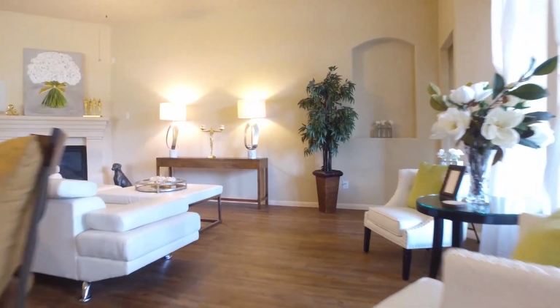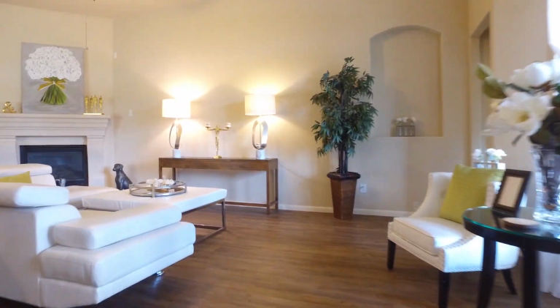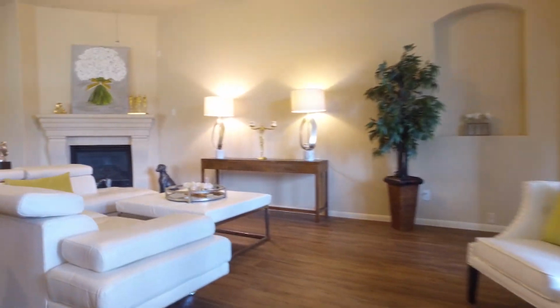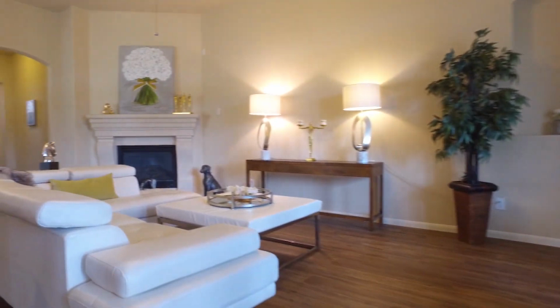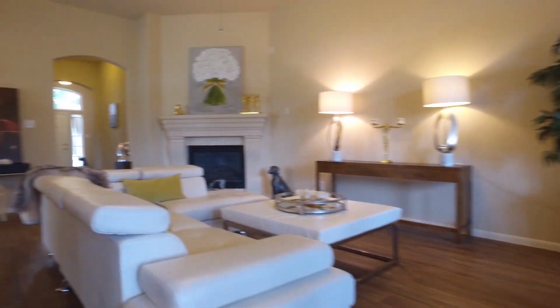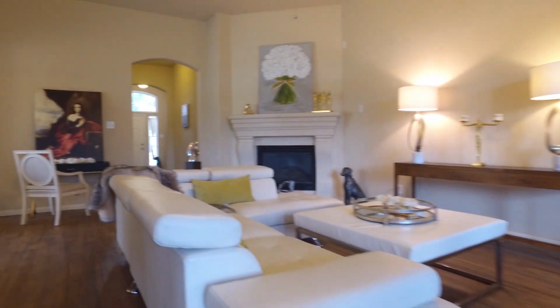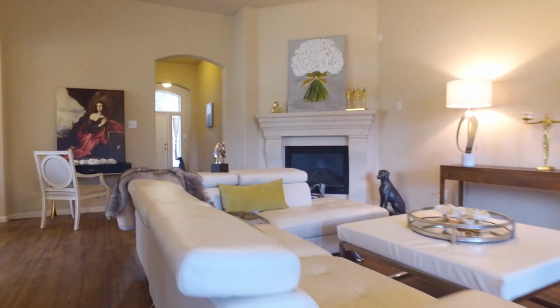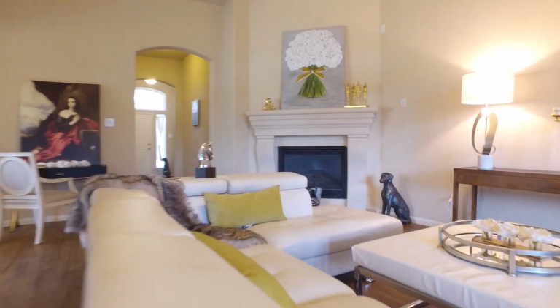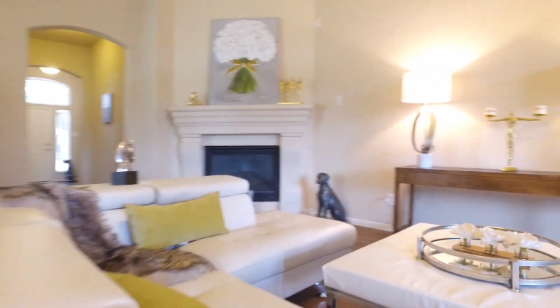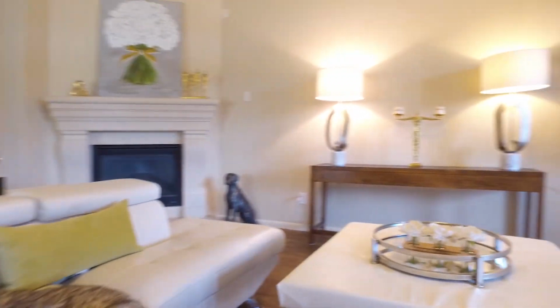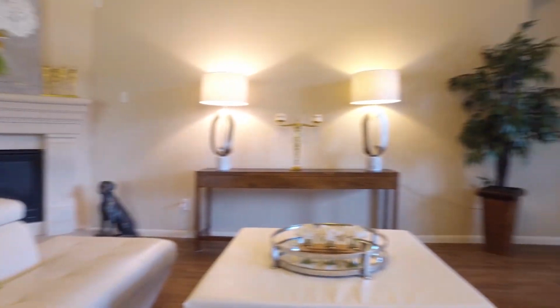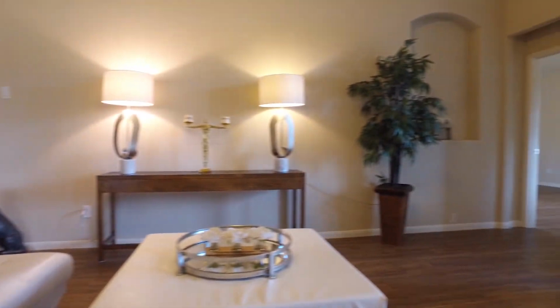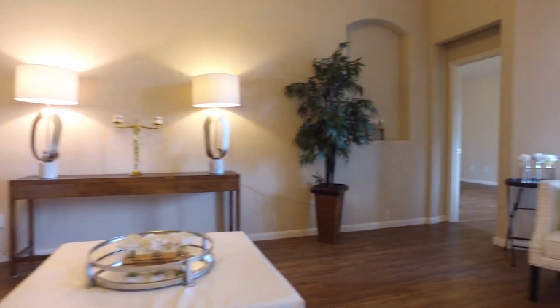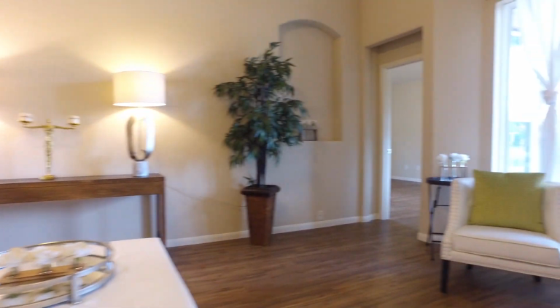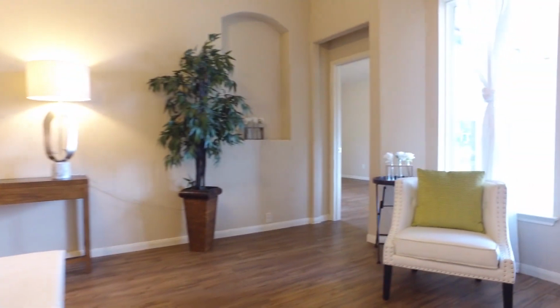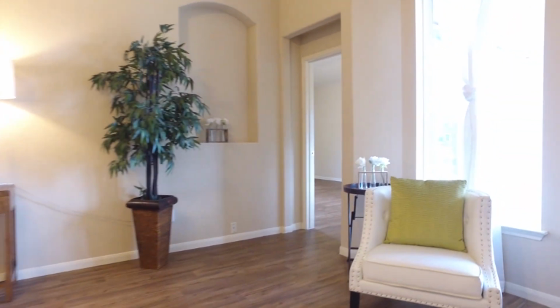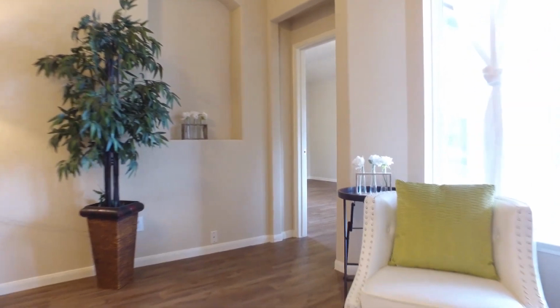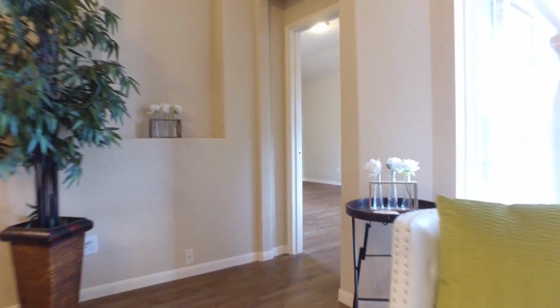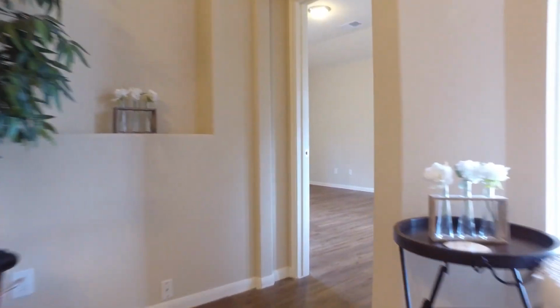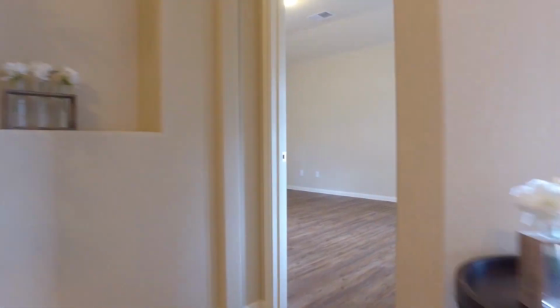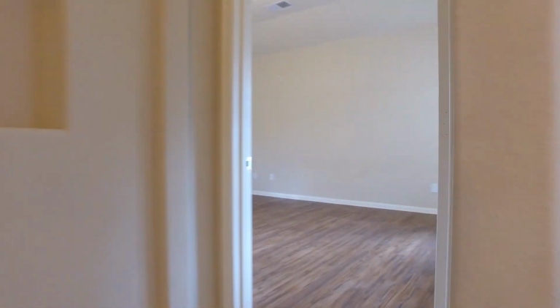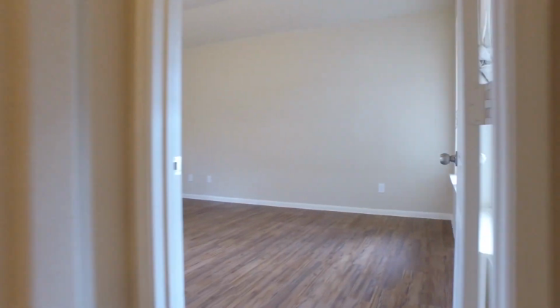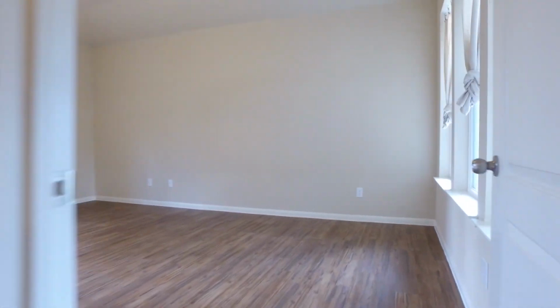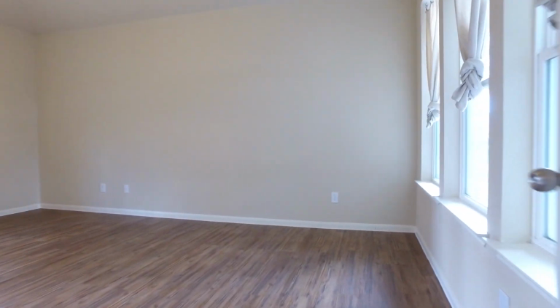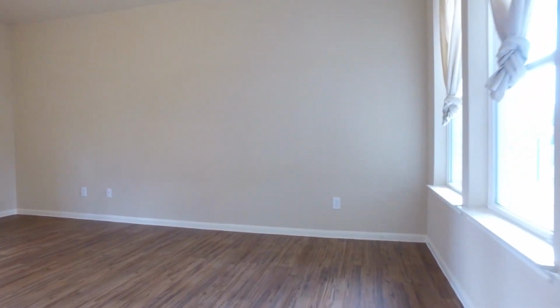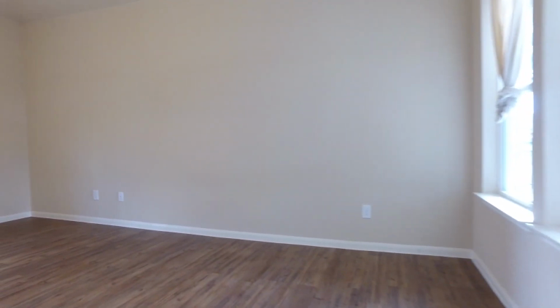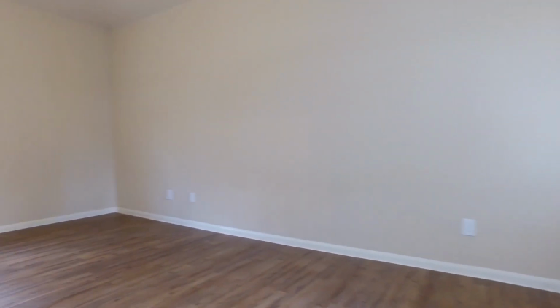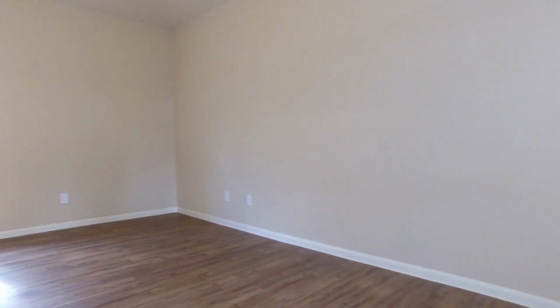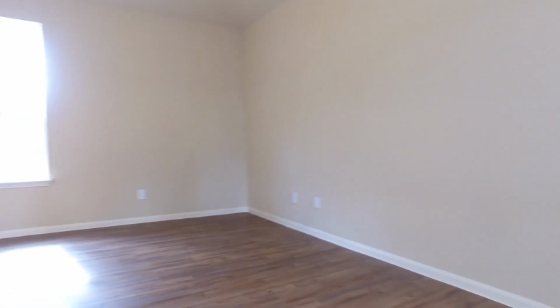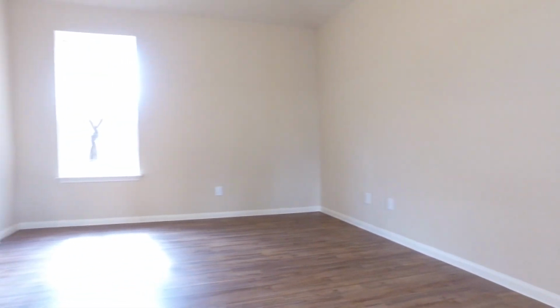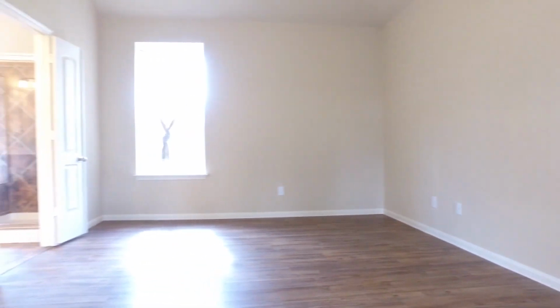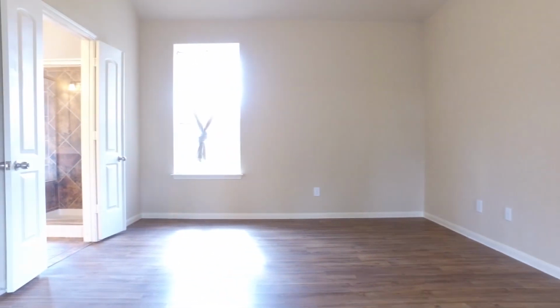This could be the last home that you and your family call your own, with so many memories, laughter, and unforgettable moments to be shared under this roof.